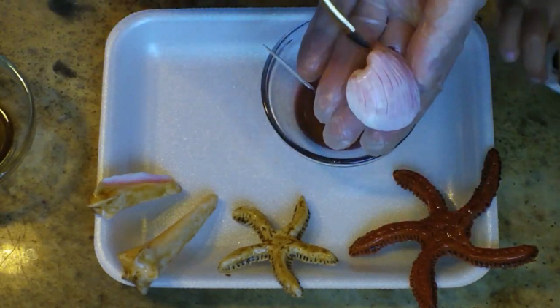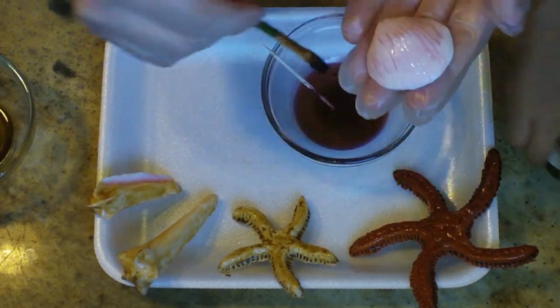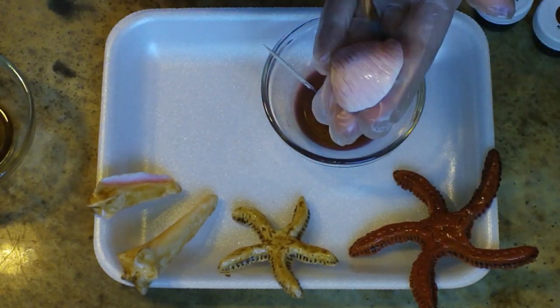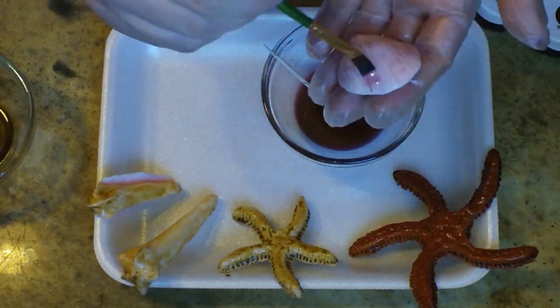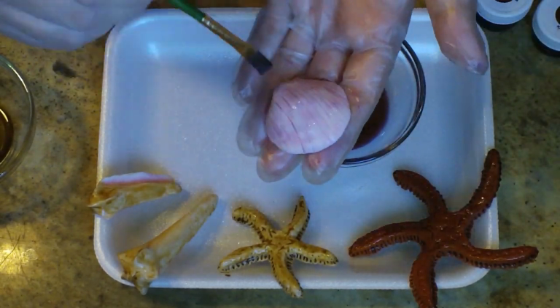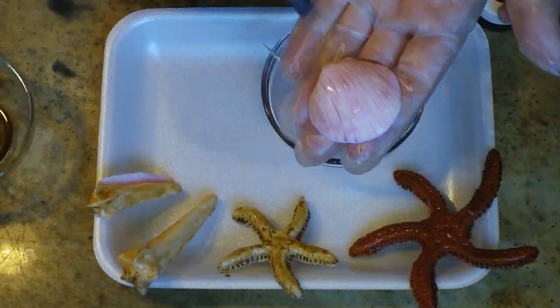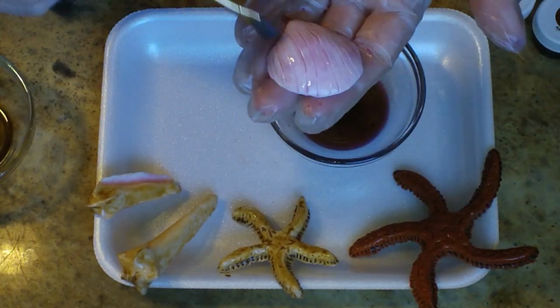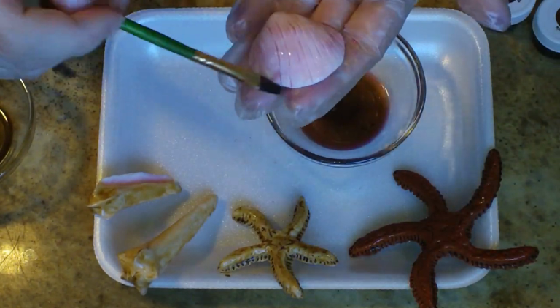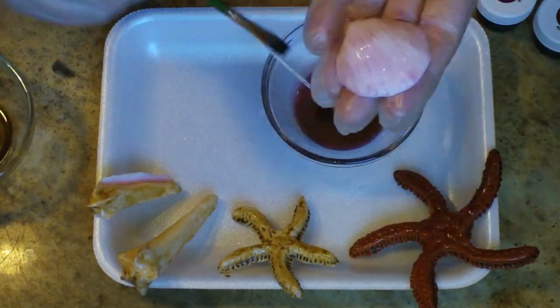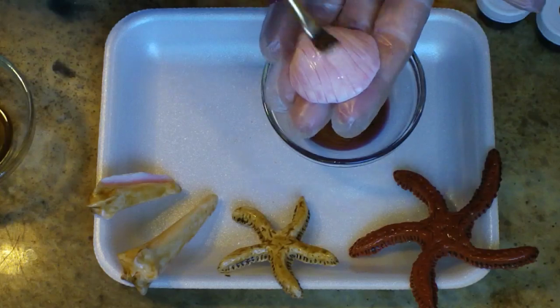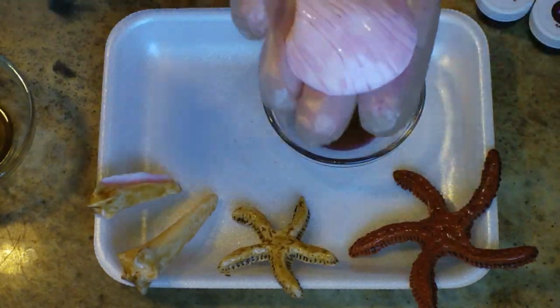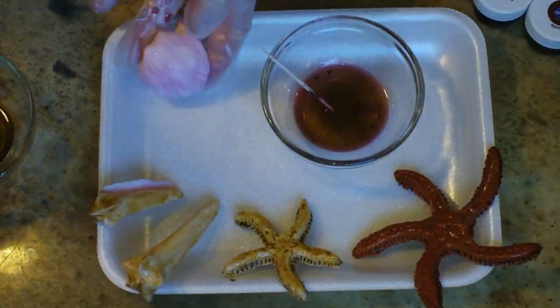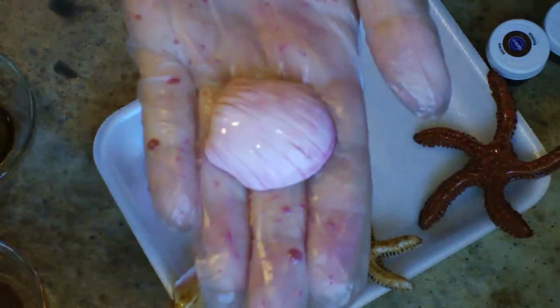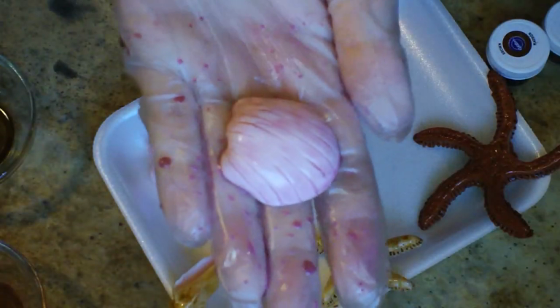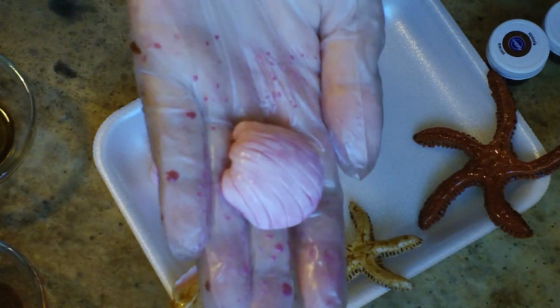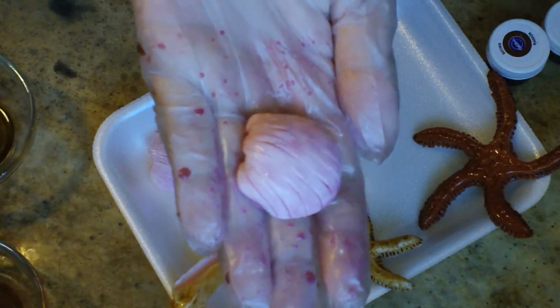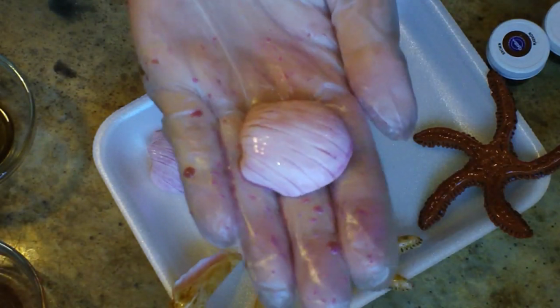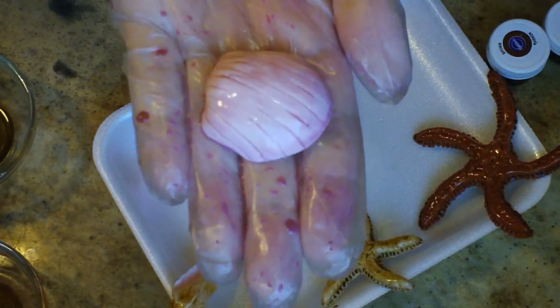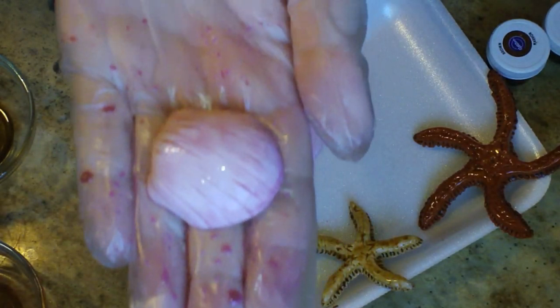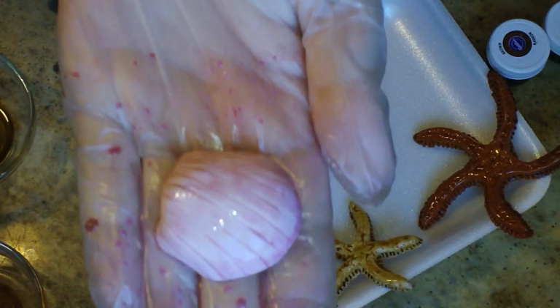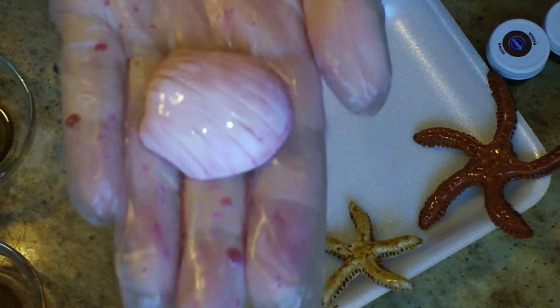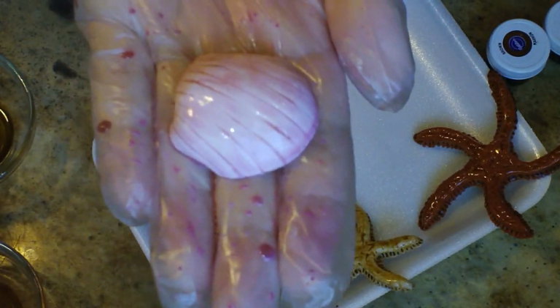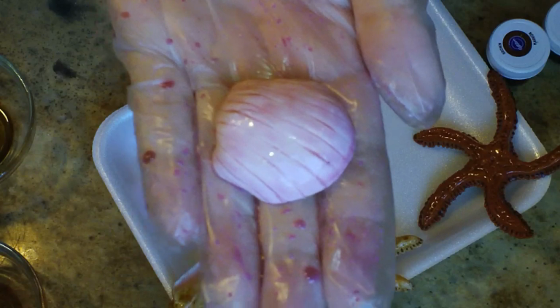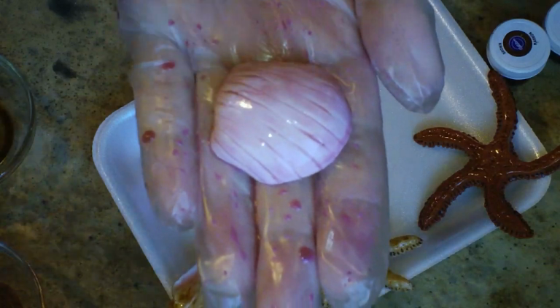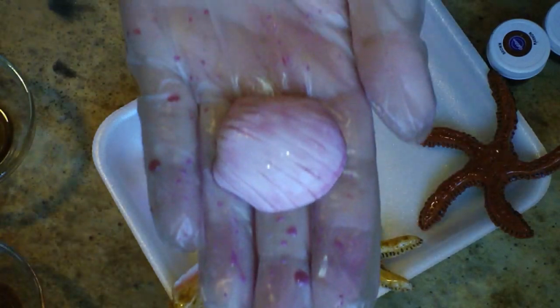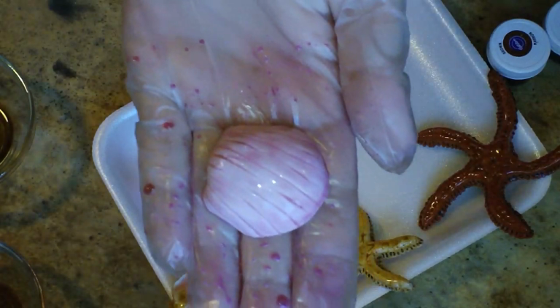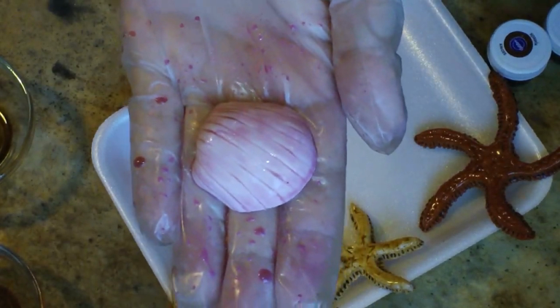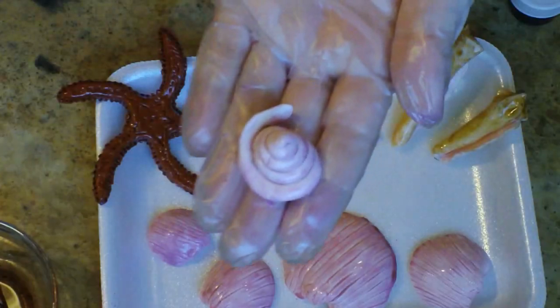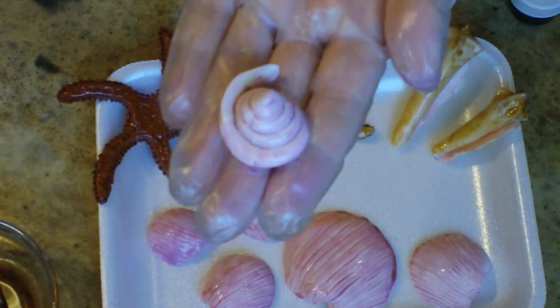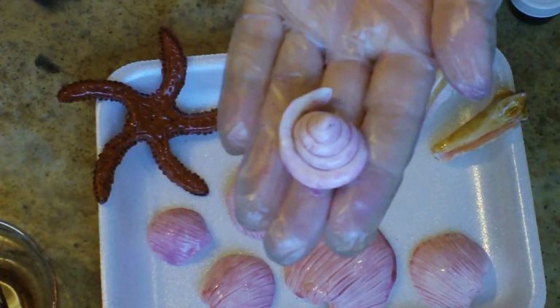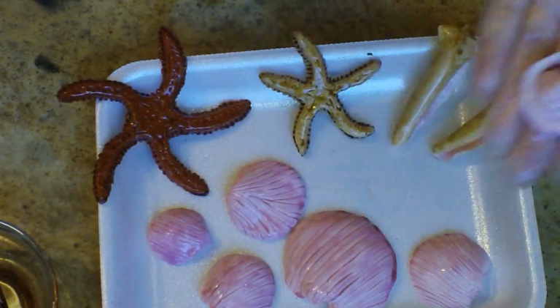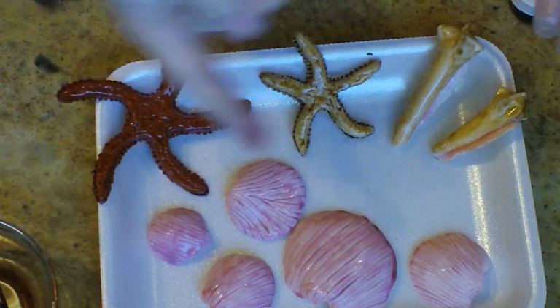You can use, you know, like the foam disposable paper plates or whatever — those are perfect for this project. This little guy was painted with burgundy and I think he's looking really lovely right there. And this guy also.